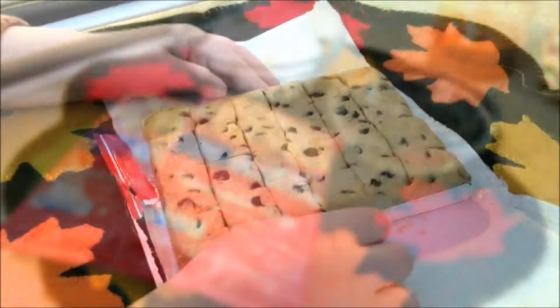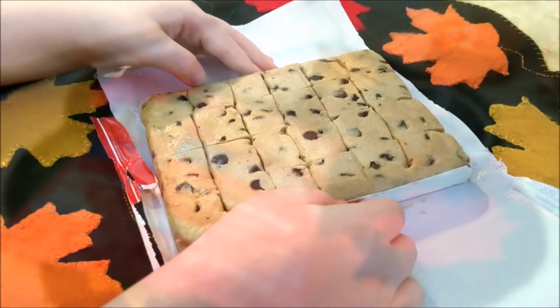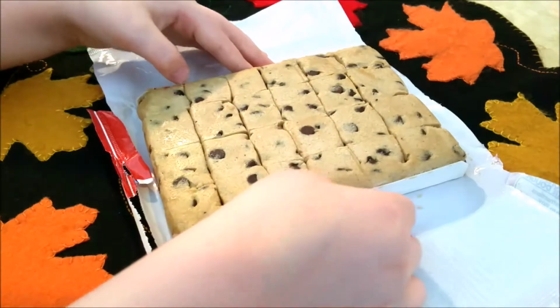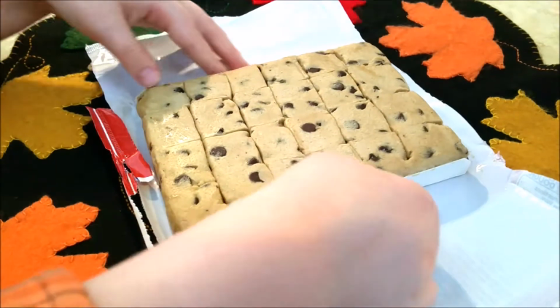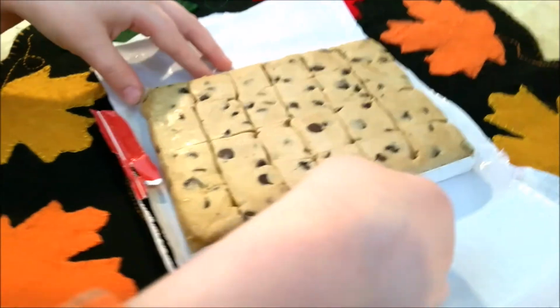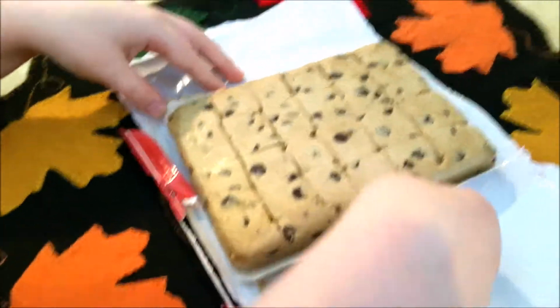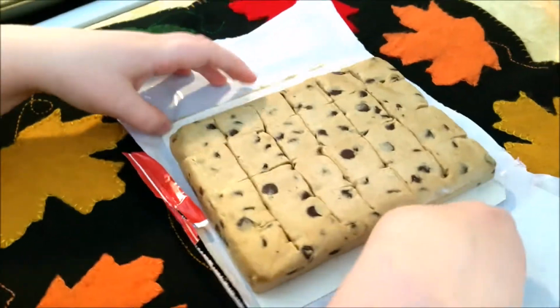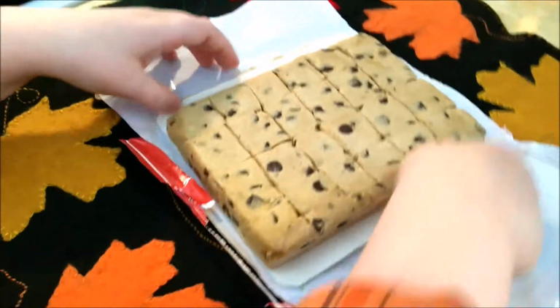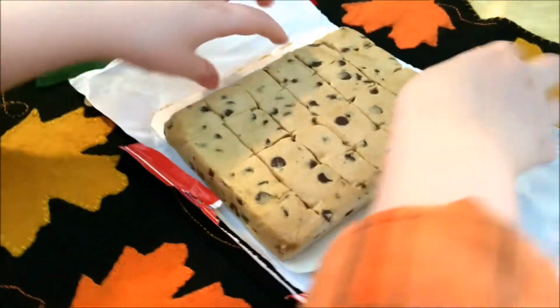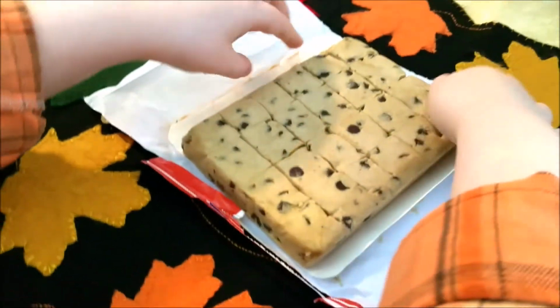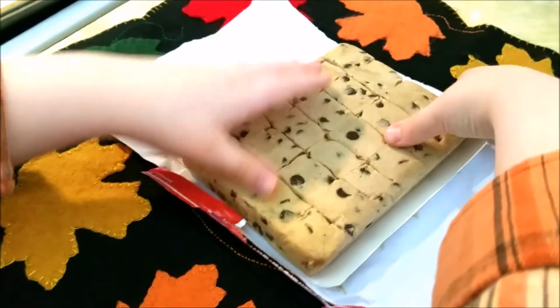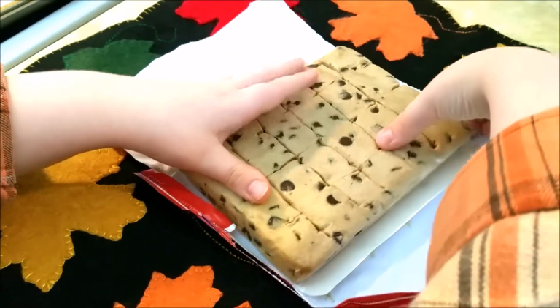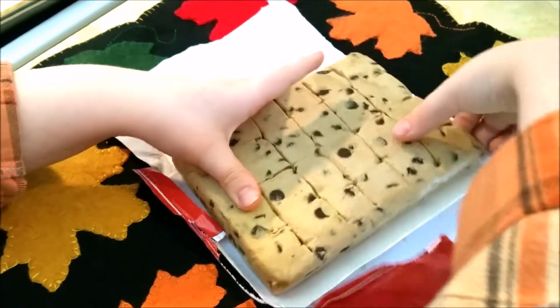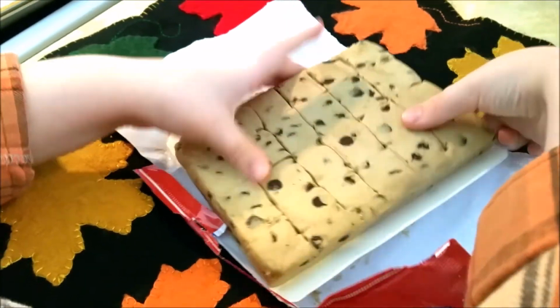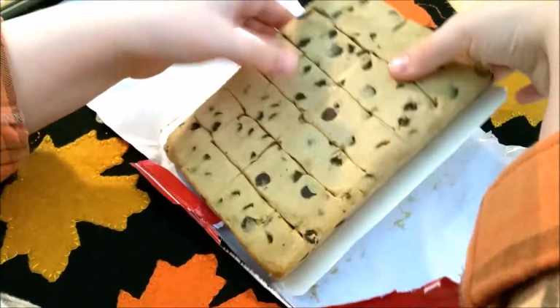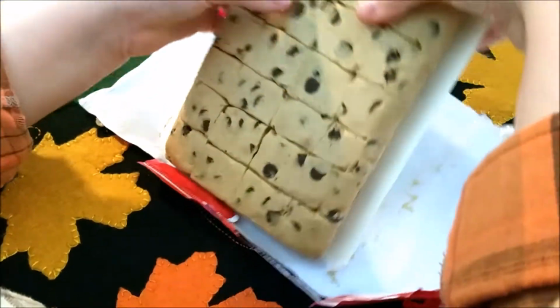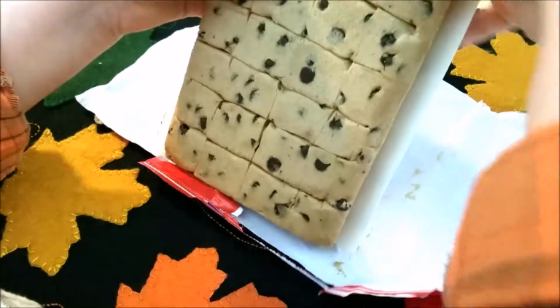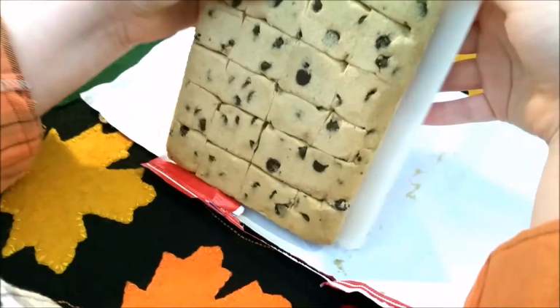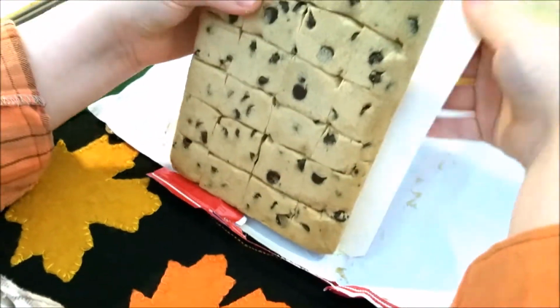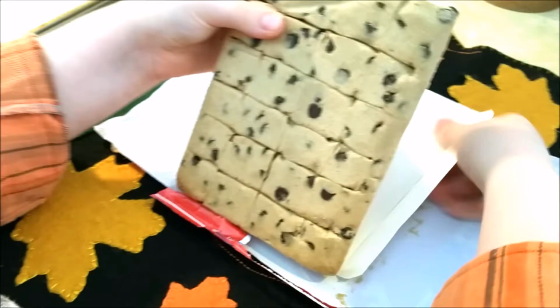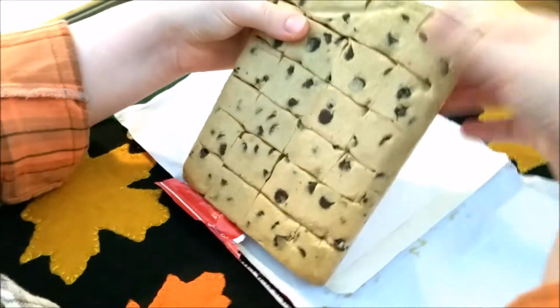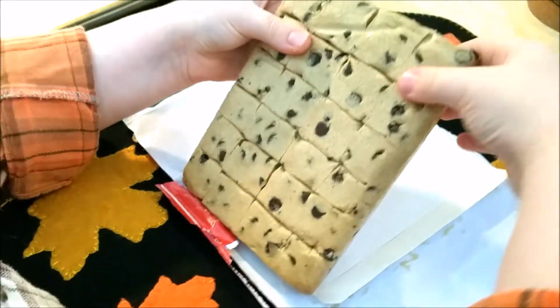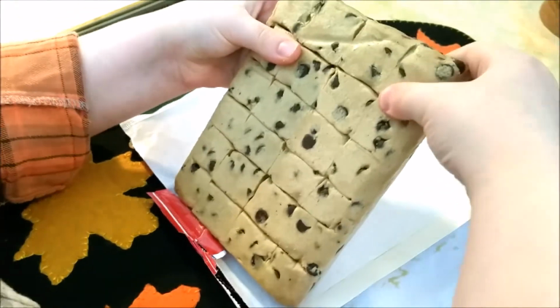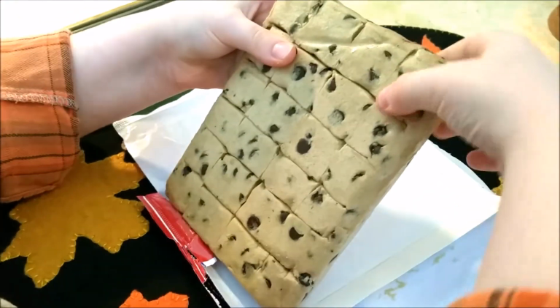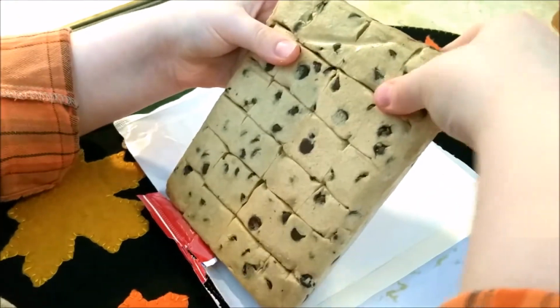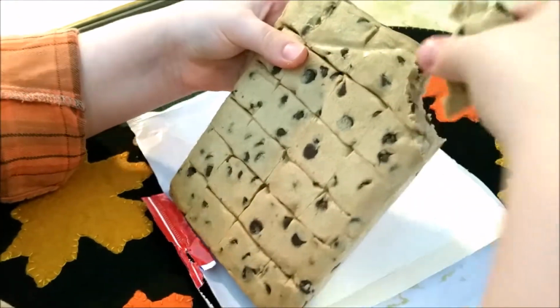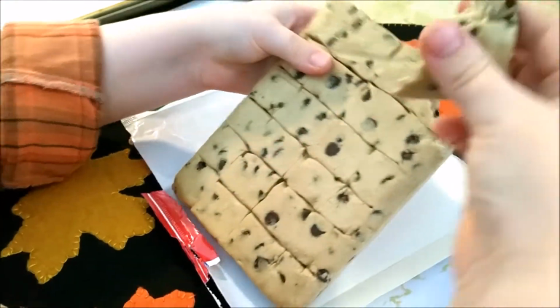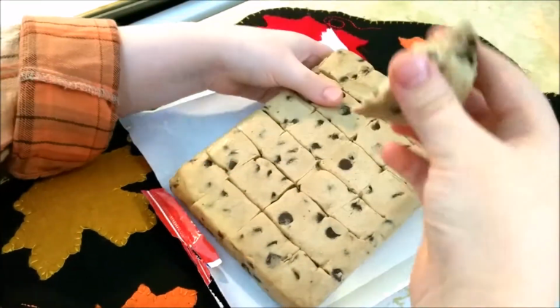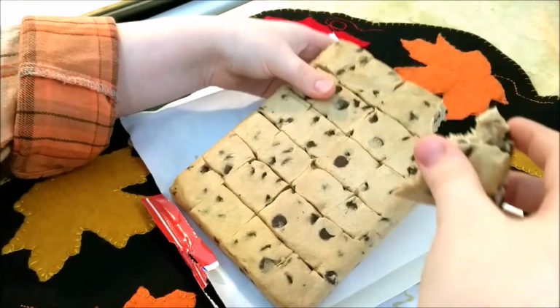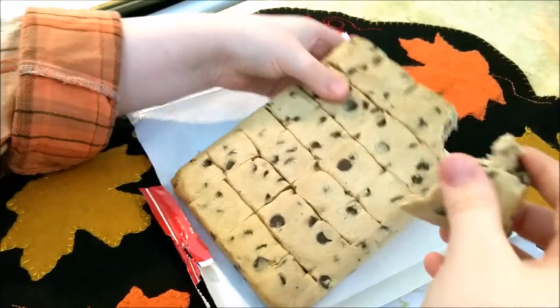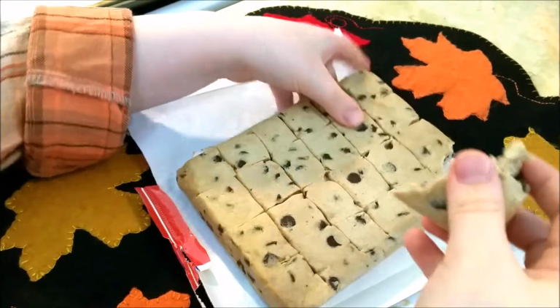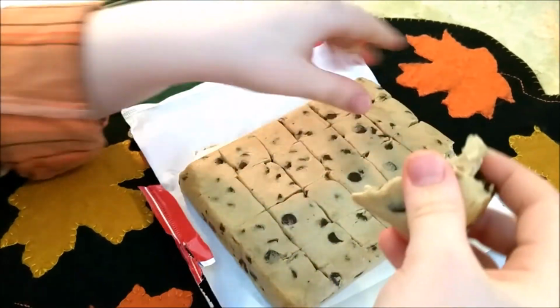Okay, so you need to open your cookies and you need to break them — get your cookies open. You need to break them apart just like this.